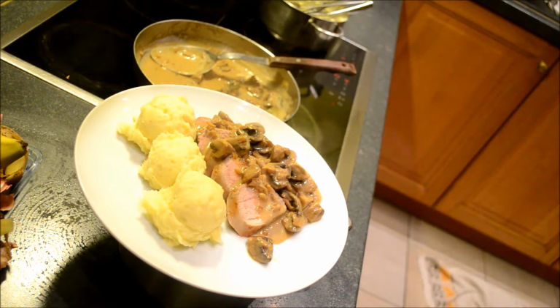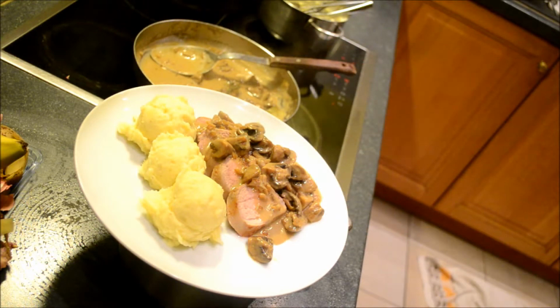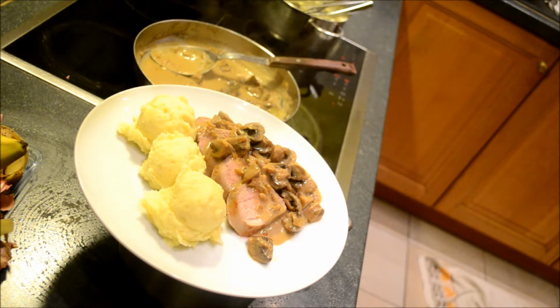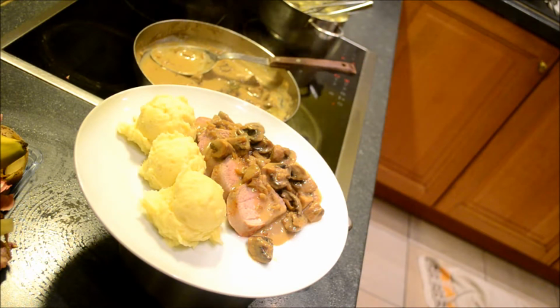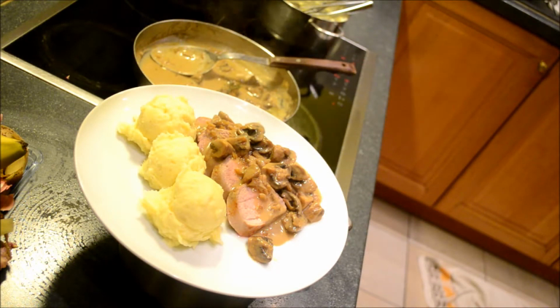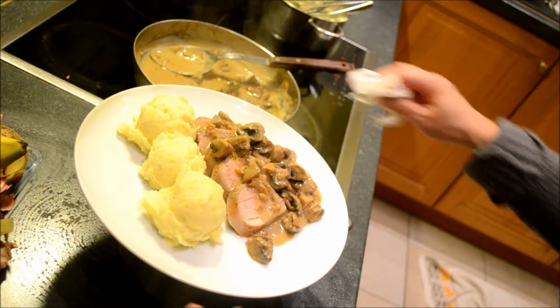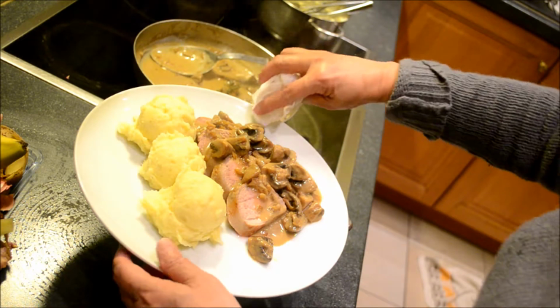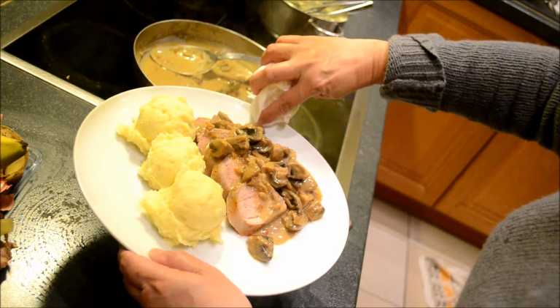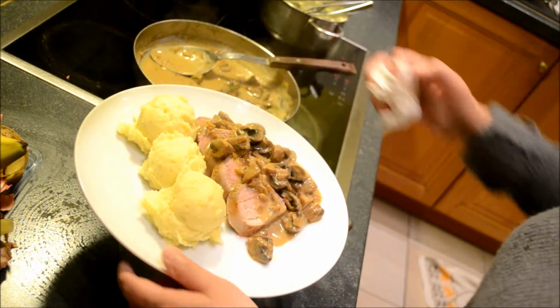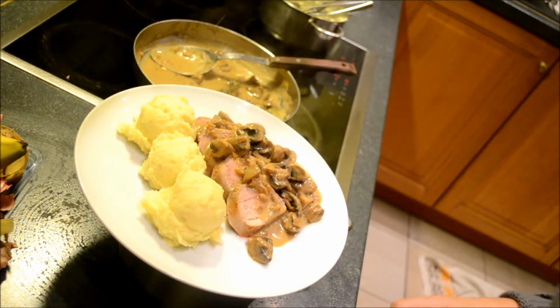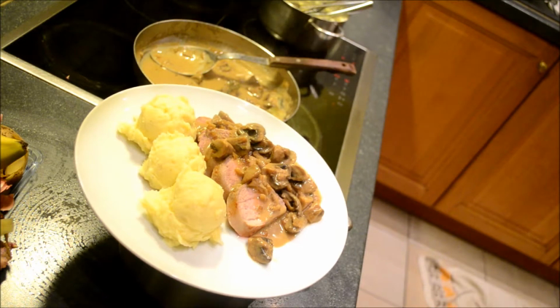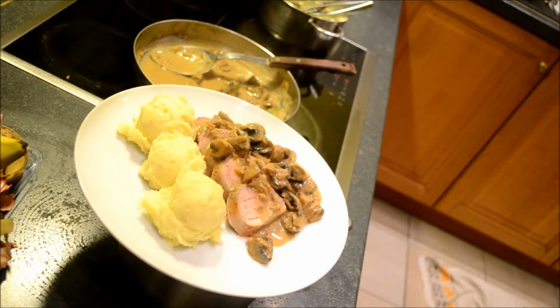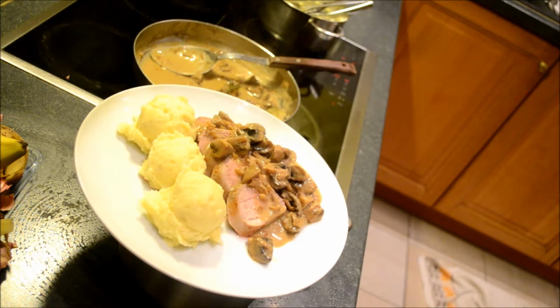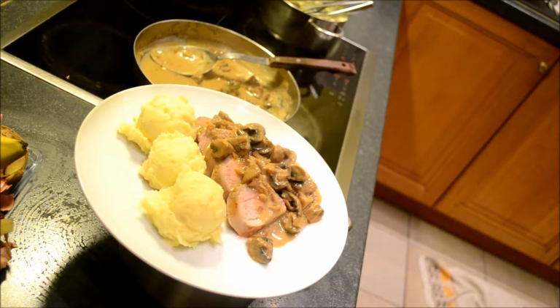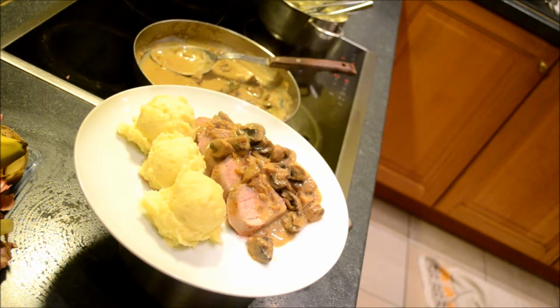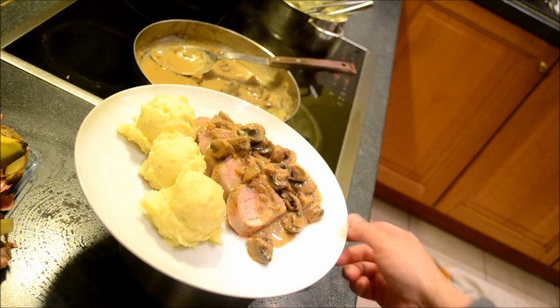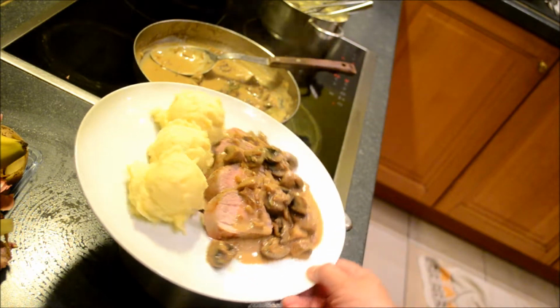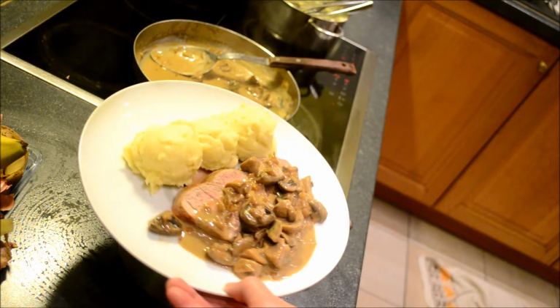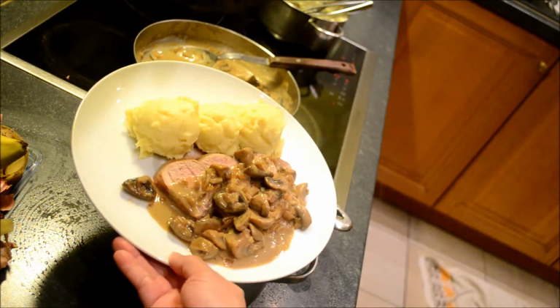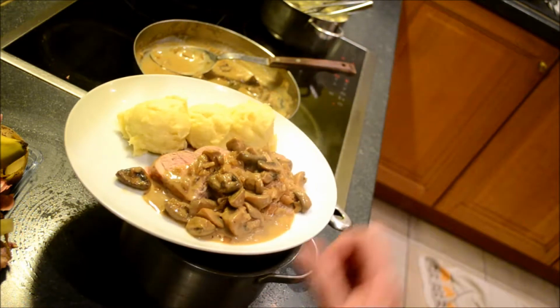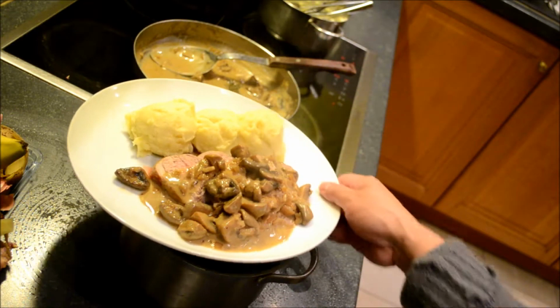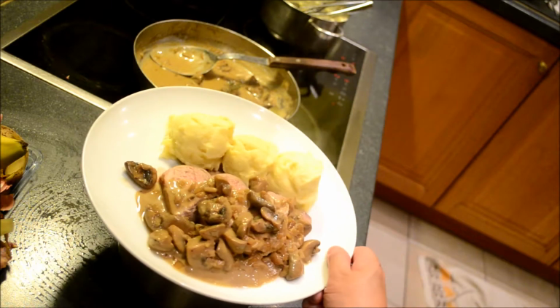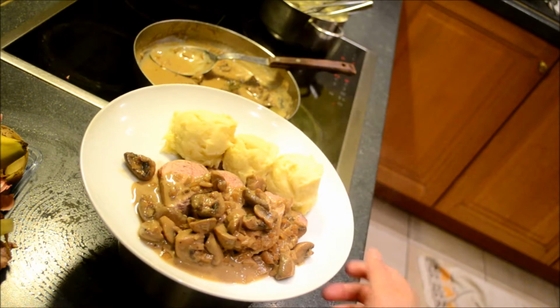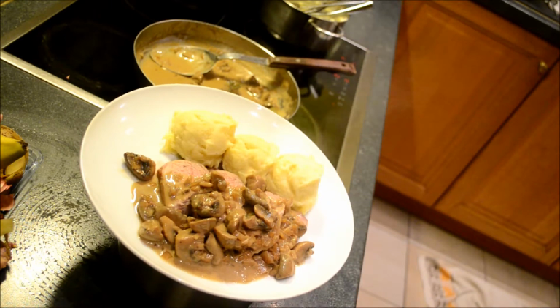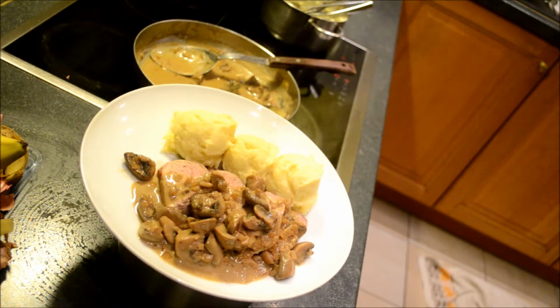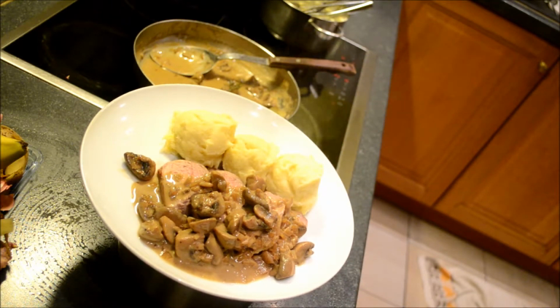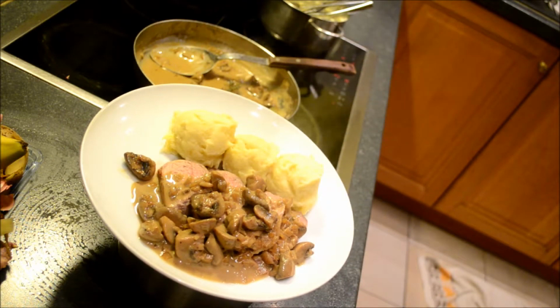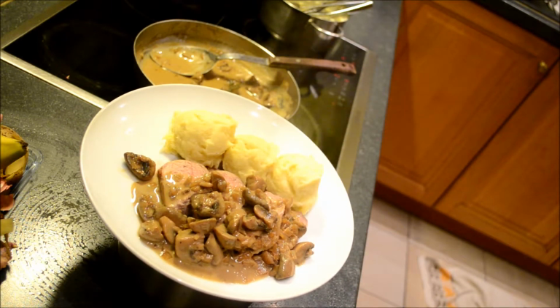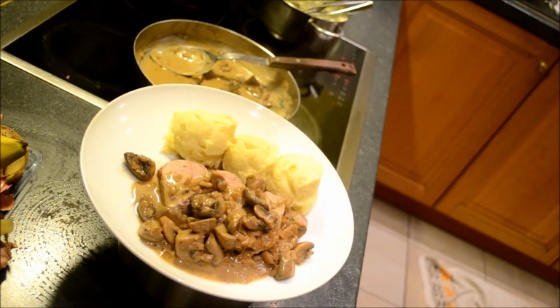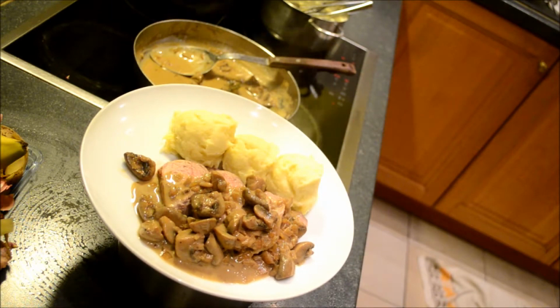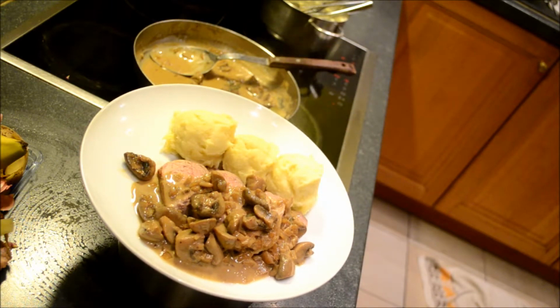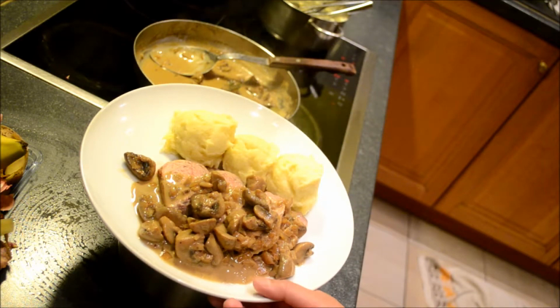So that's it — pork tenderloin with mushroom, cognac, and white wine sauce.